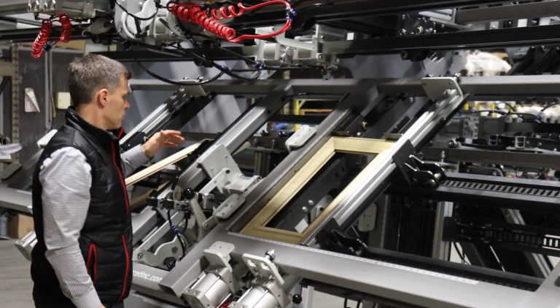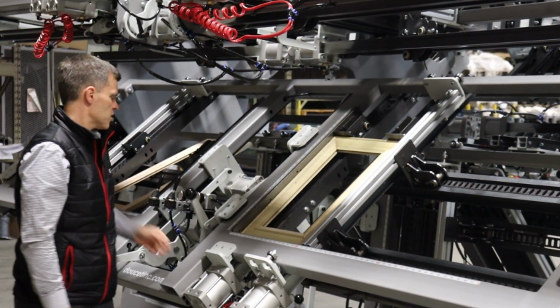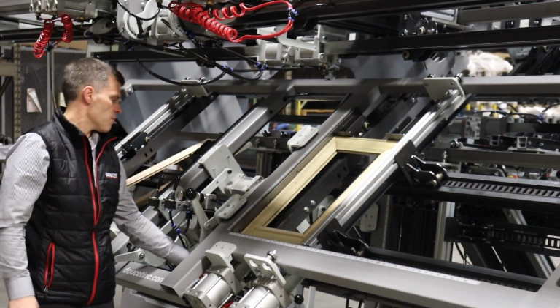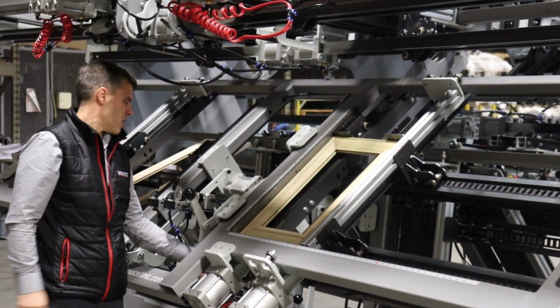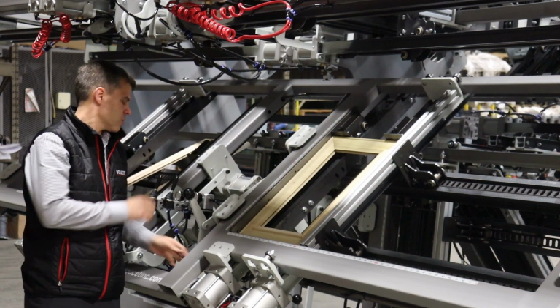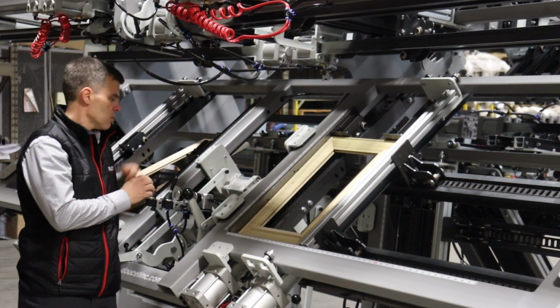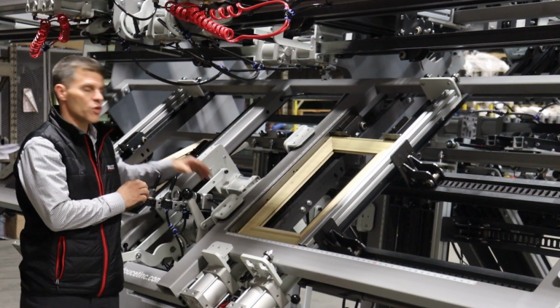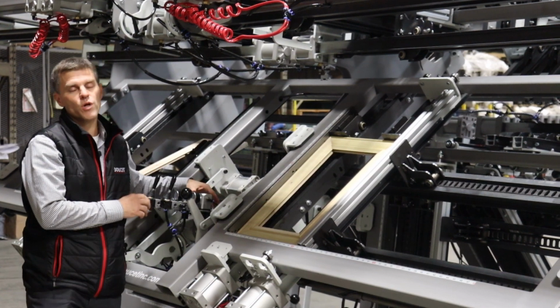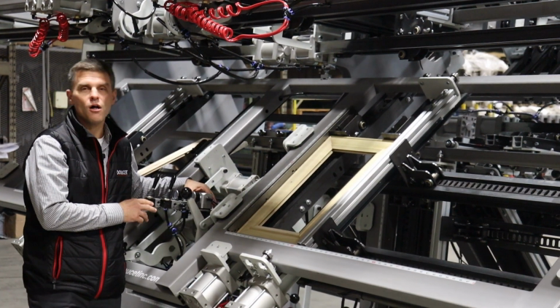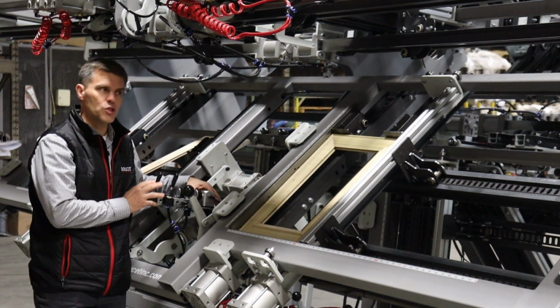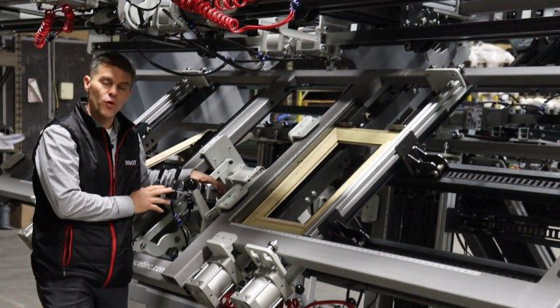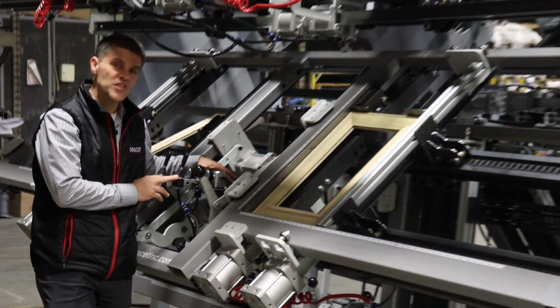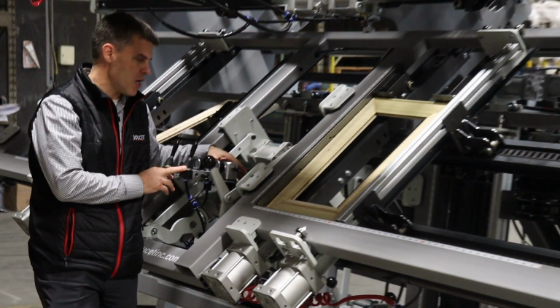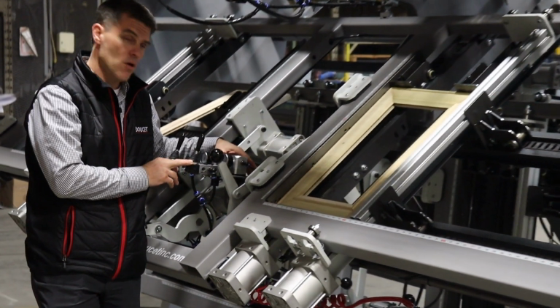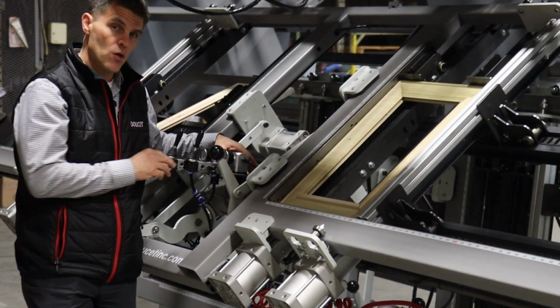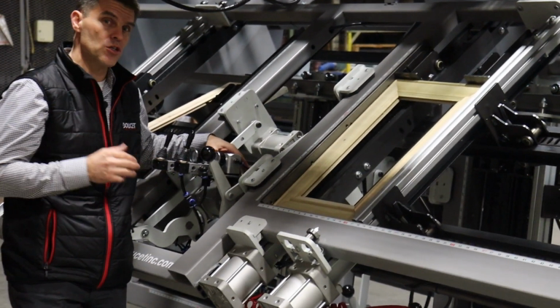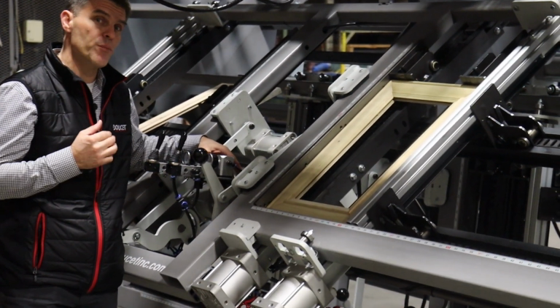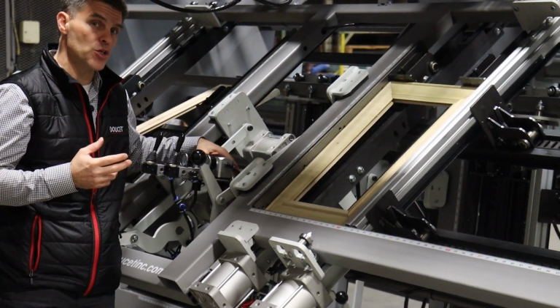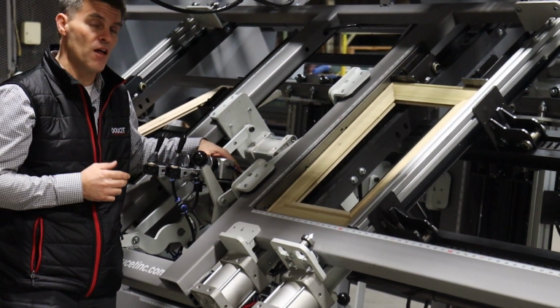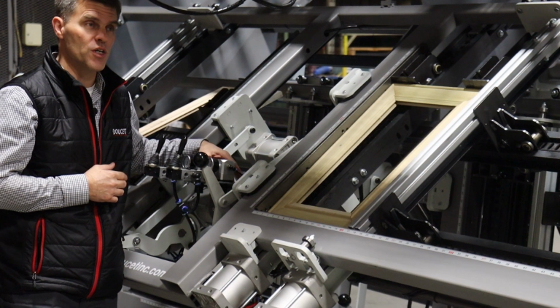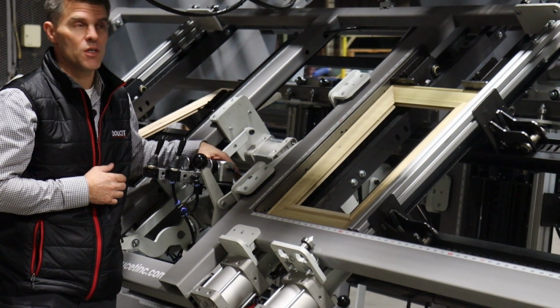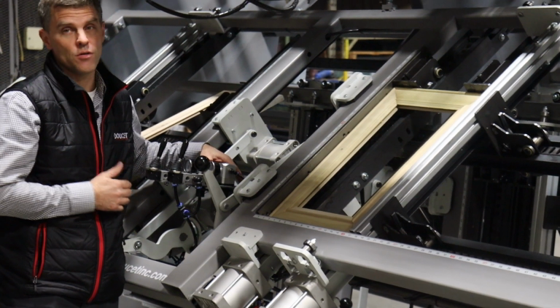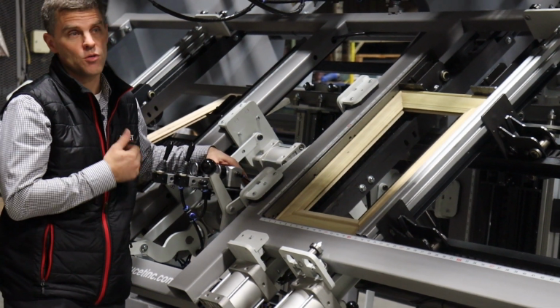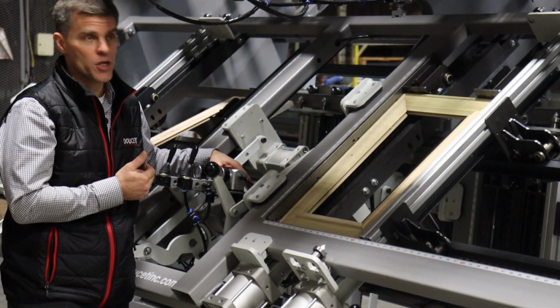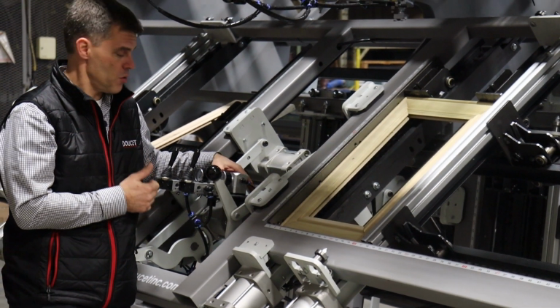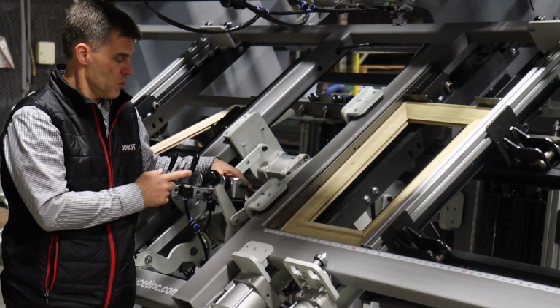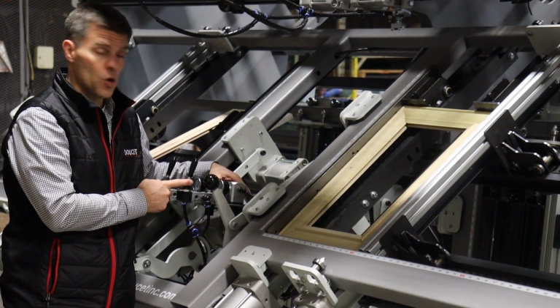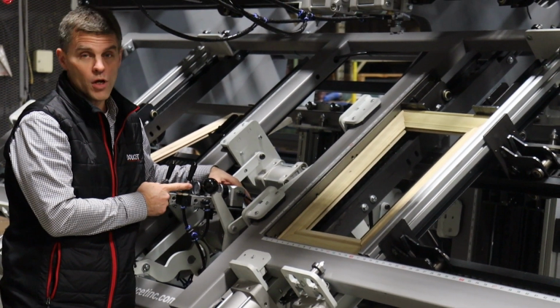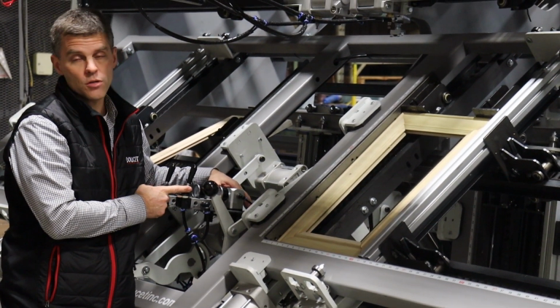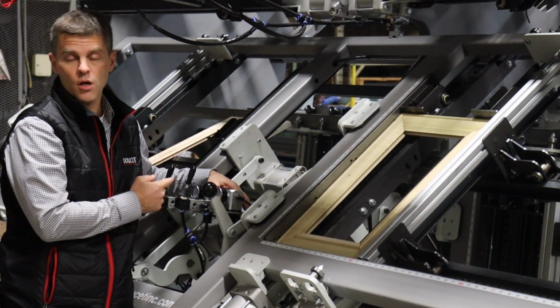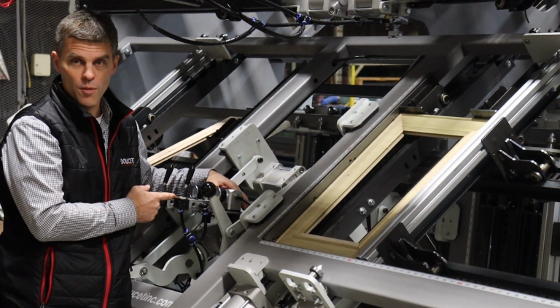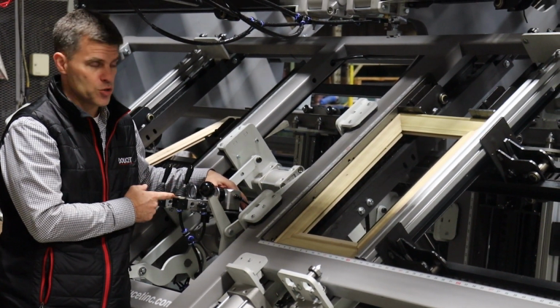This system comes with what we call the Triple P system, which is a three-position valve. You can be either at zero pressure, low pressure, or high pressure.